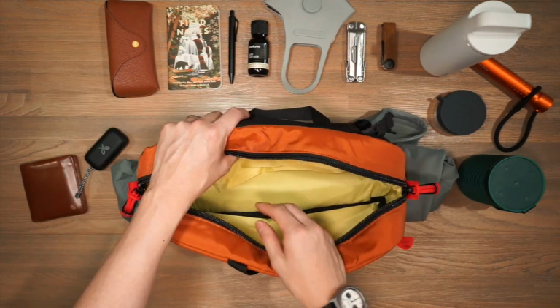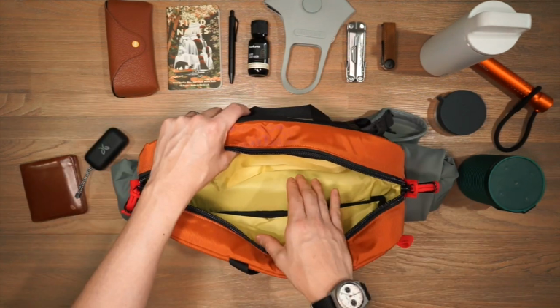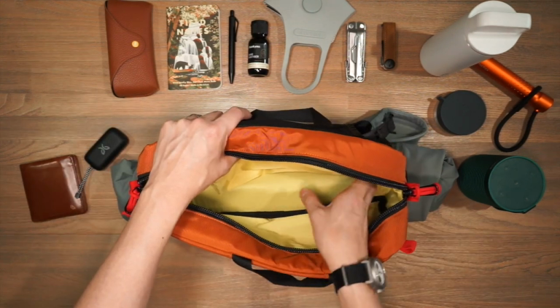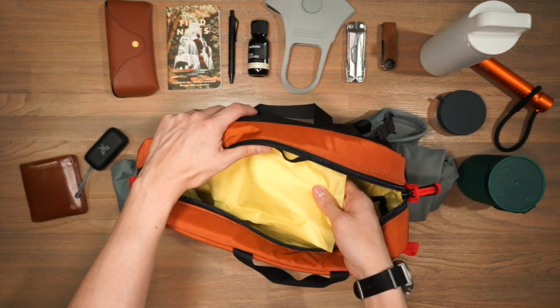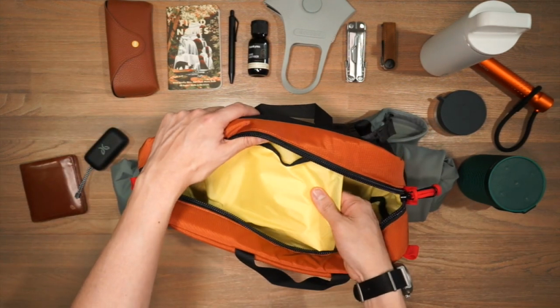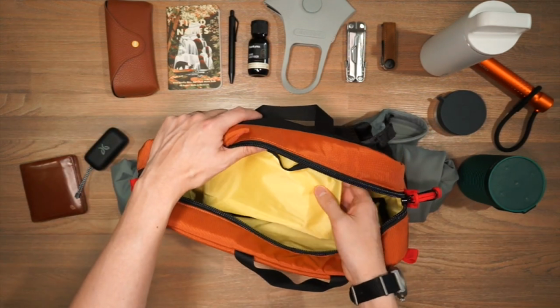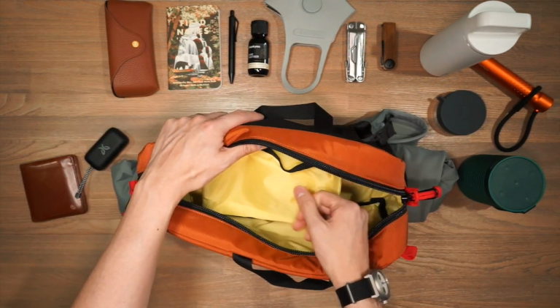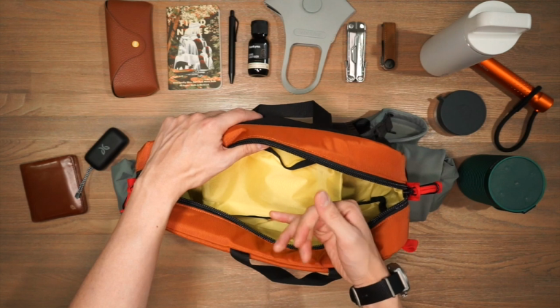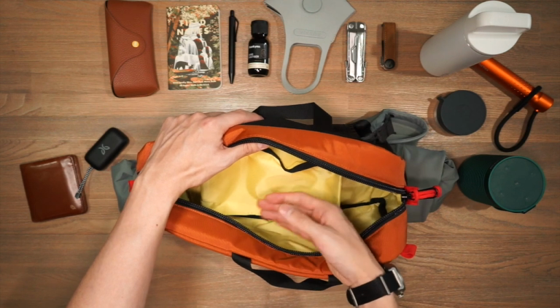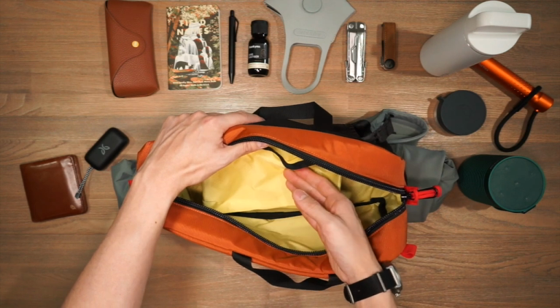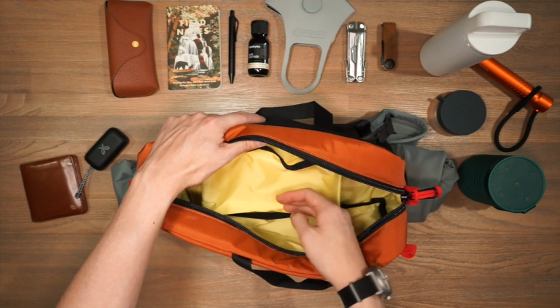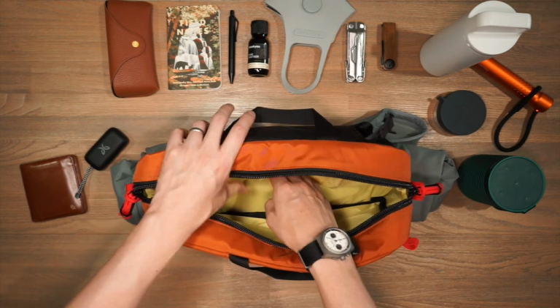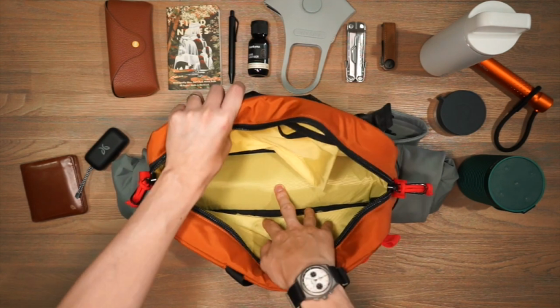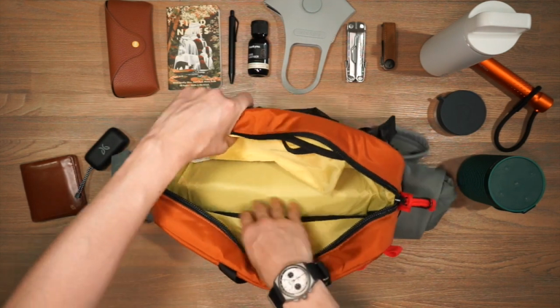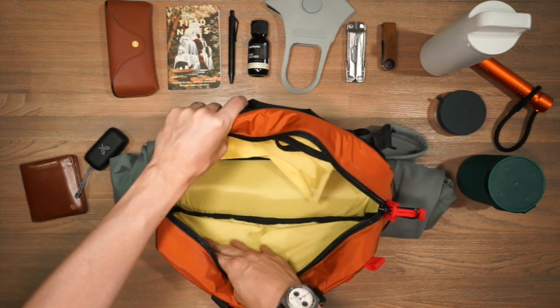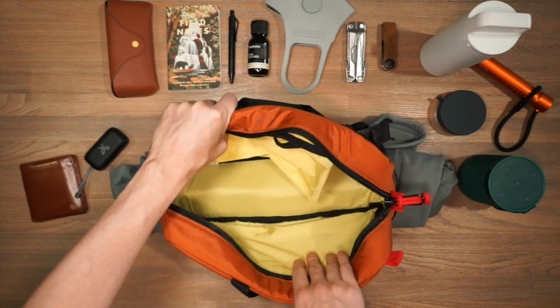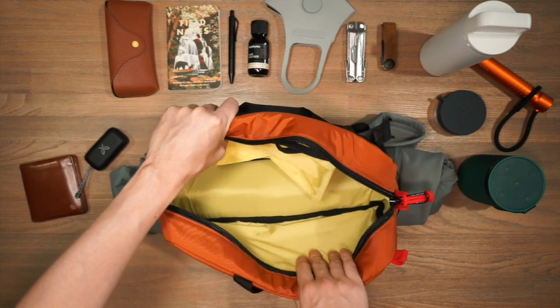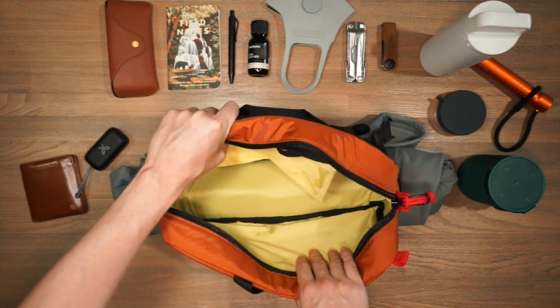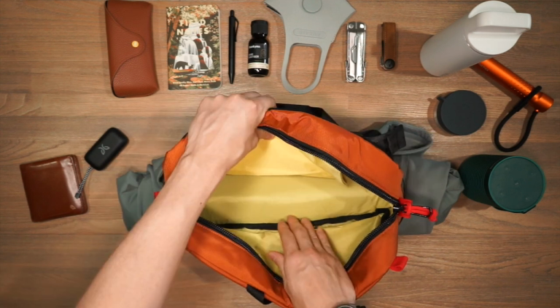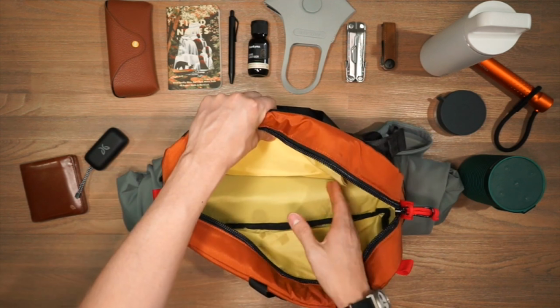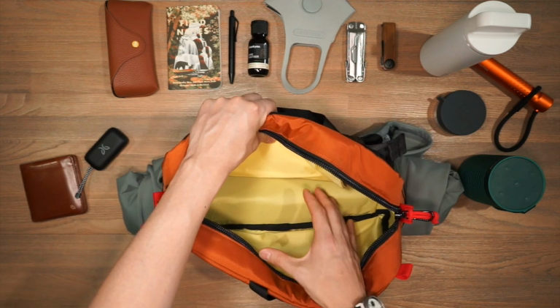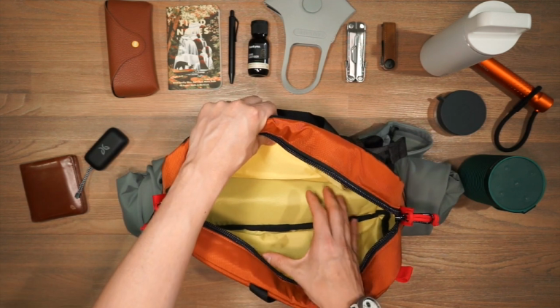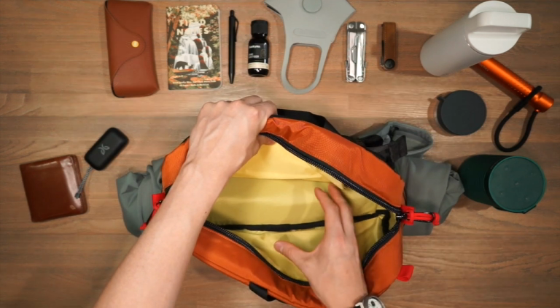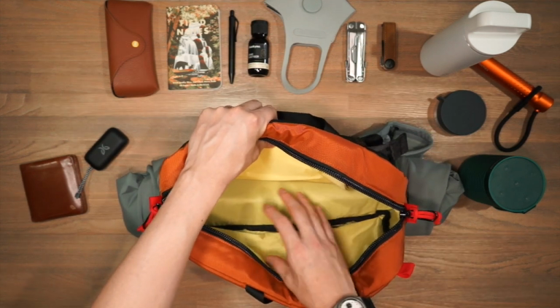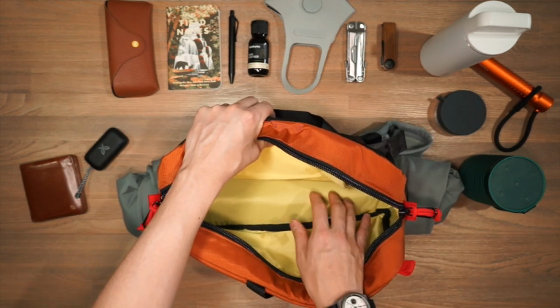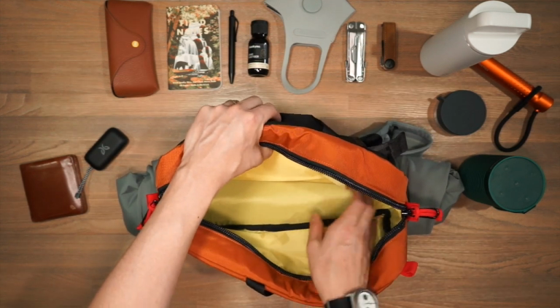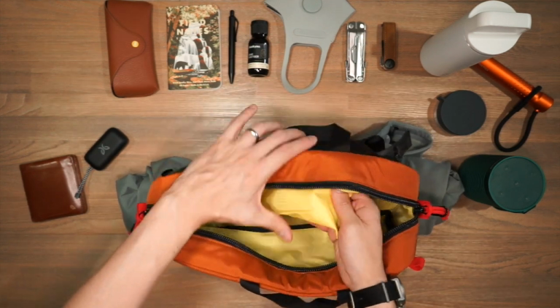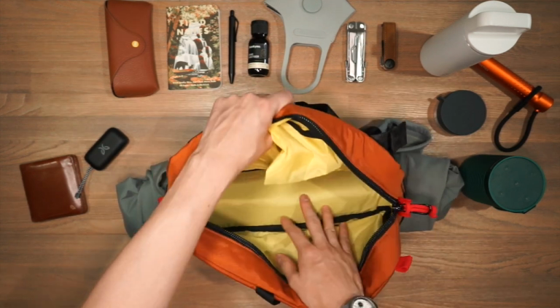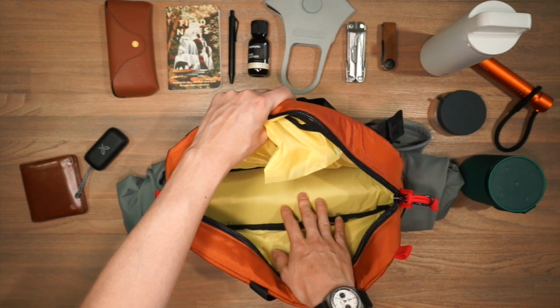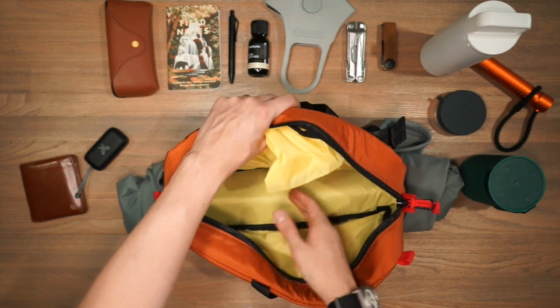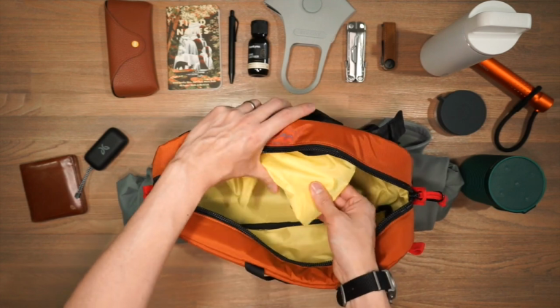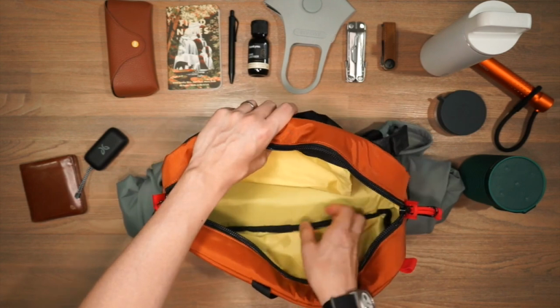One last thing to note is the bright yellow interior. It's a very bold, strong colour, but it allows you to spot everything inside the compartment. If you happen to drop something really small in there, you'll be able to find it very easily thanks to this bright yellow interior.